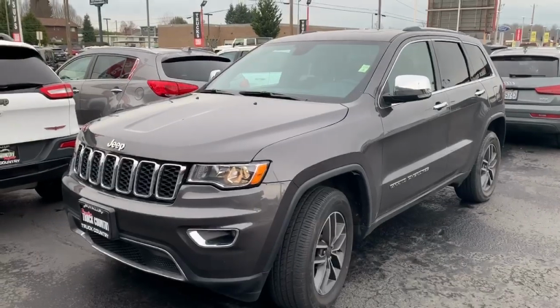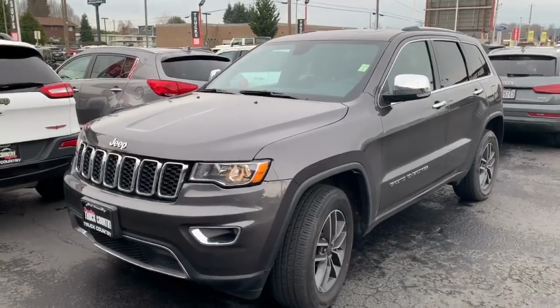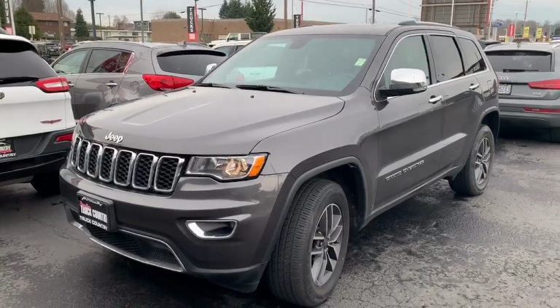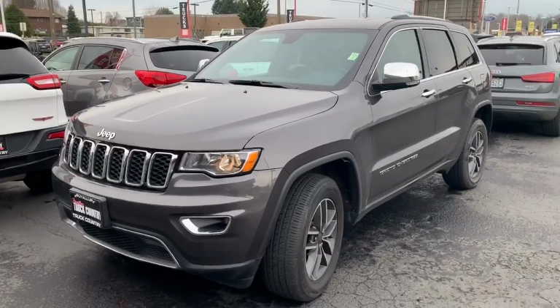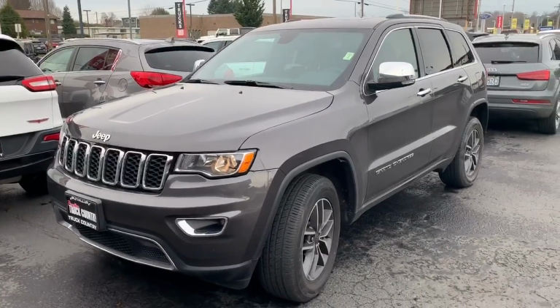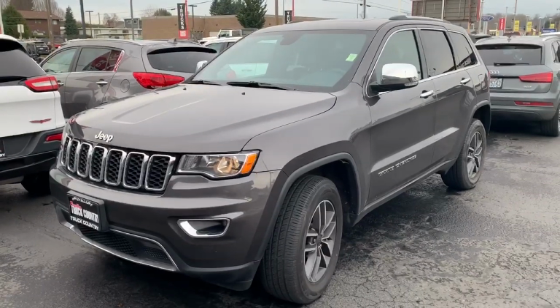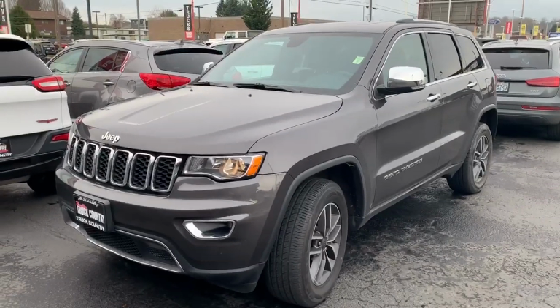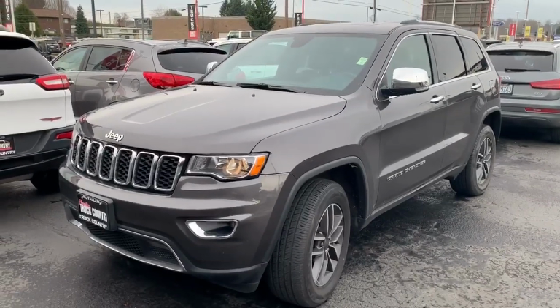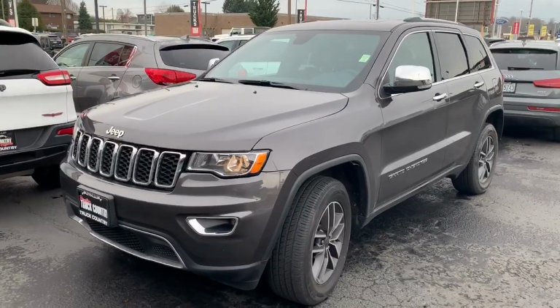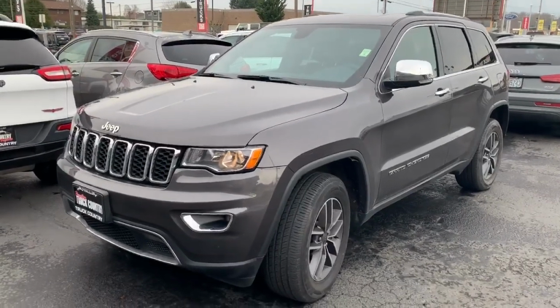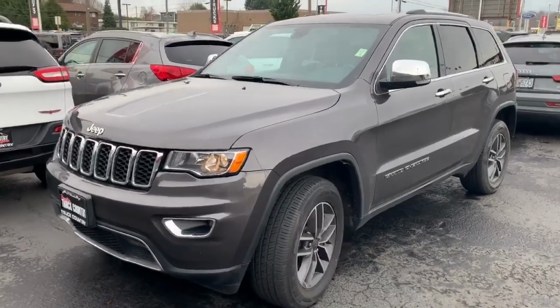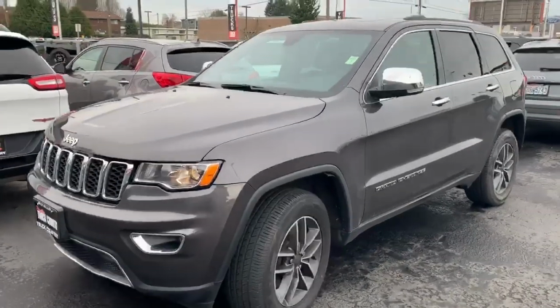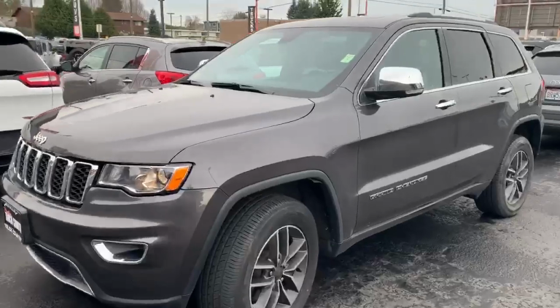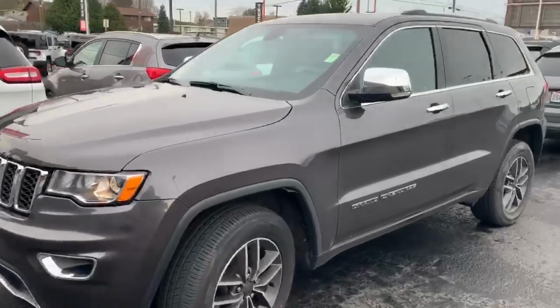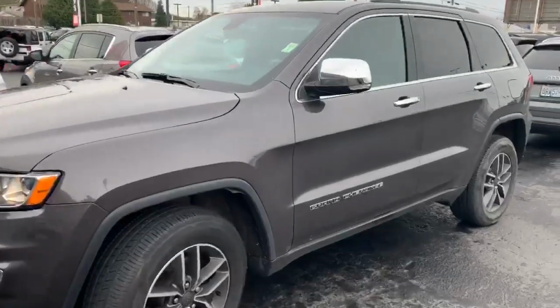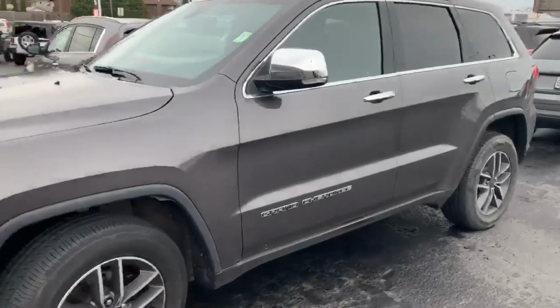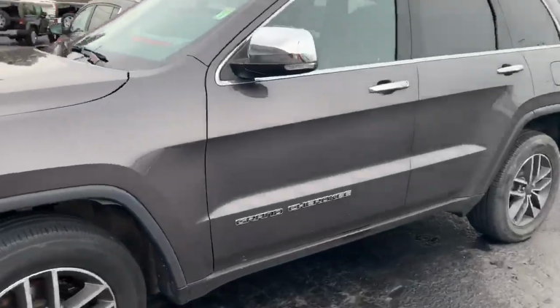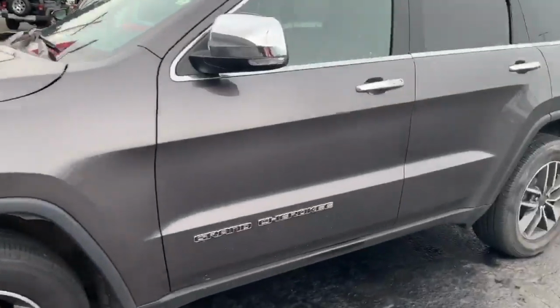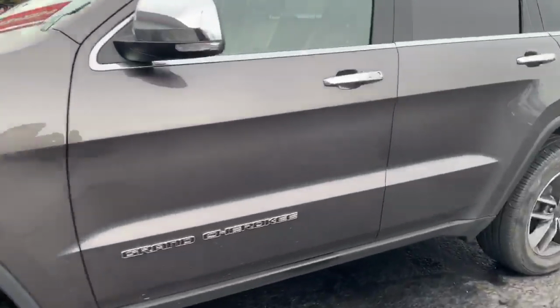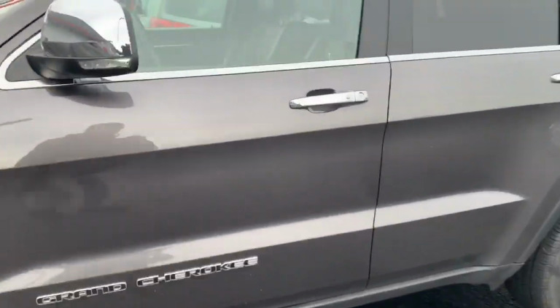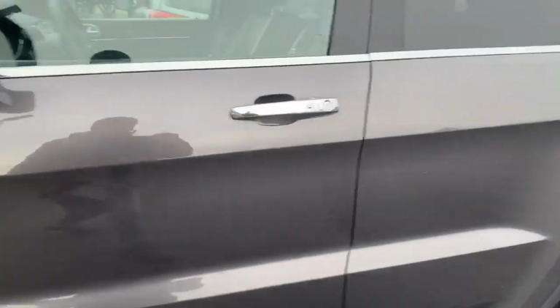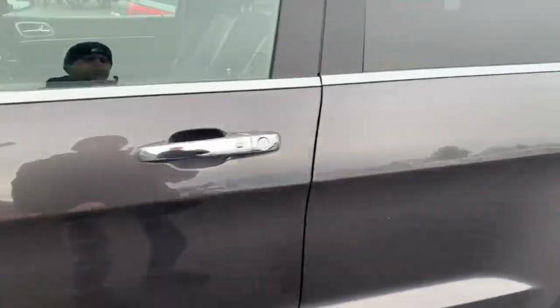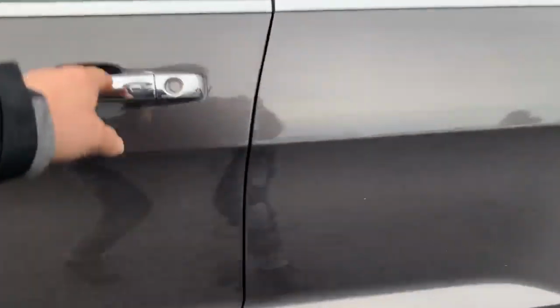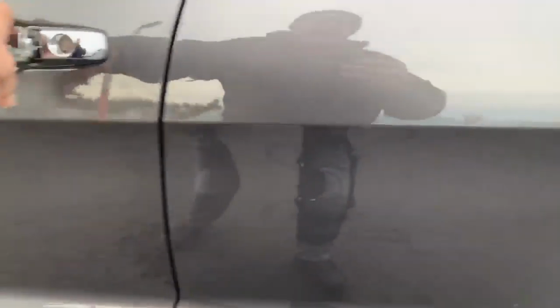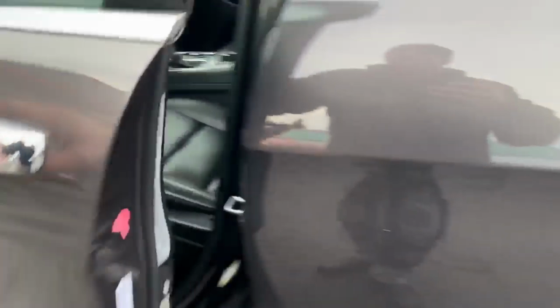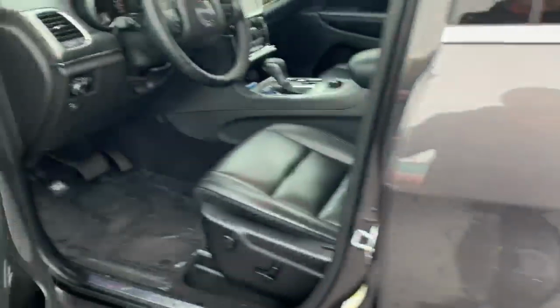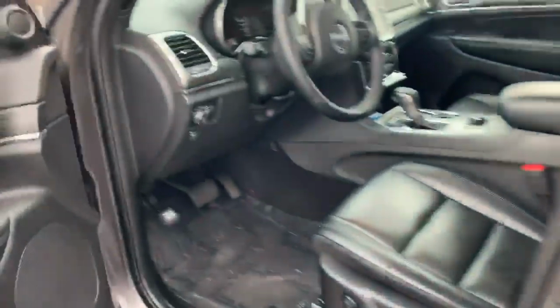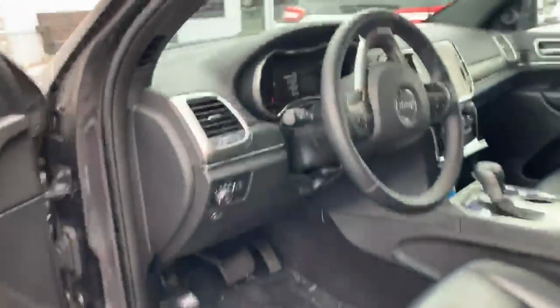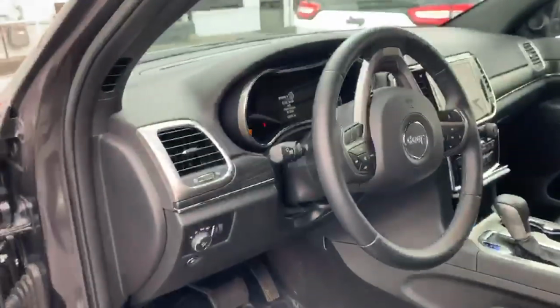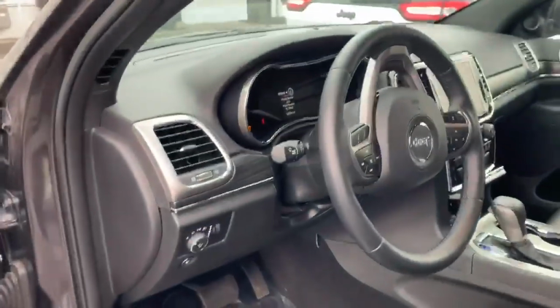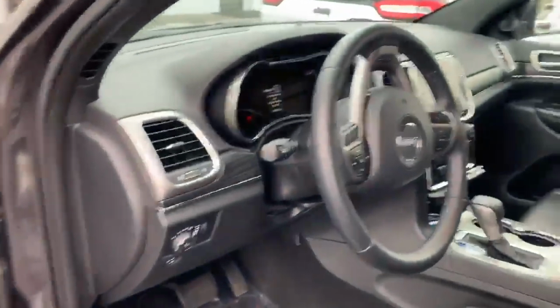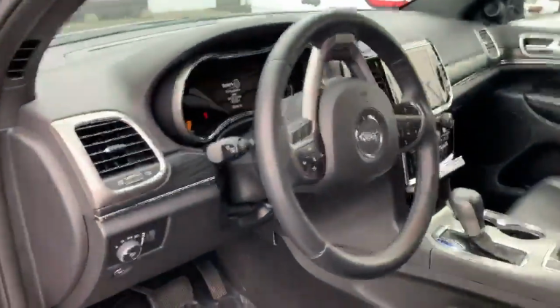Hi, this is Dan at Milam Truck Country. This is the 2019 Jeep Grand Cherokee. Super clean rig — it just needs to be washed up right now. Only got 16,000 miles on it.